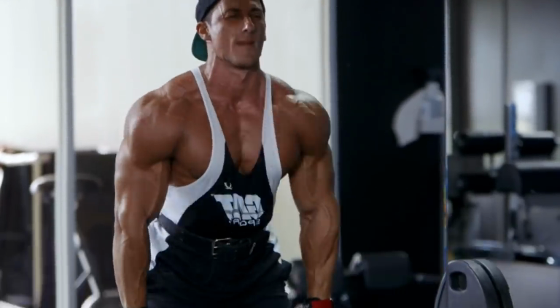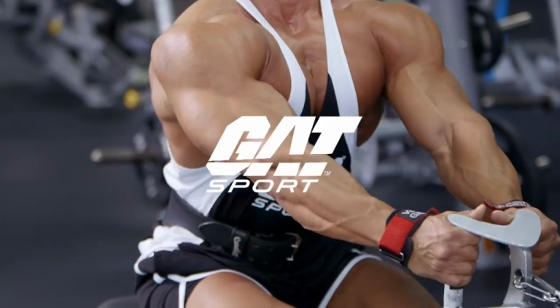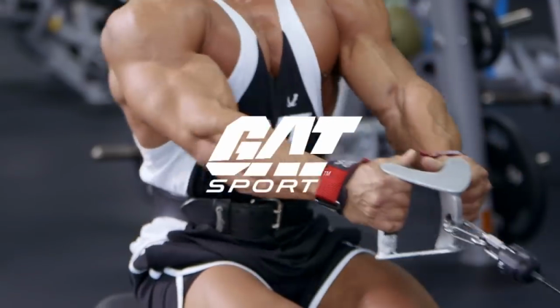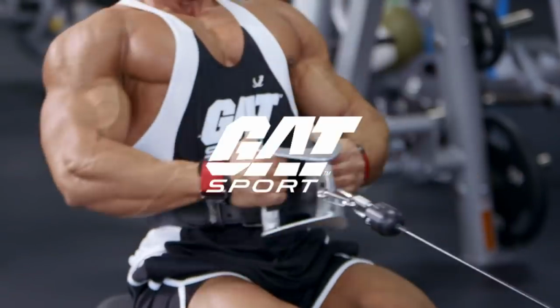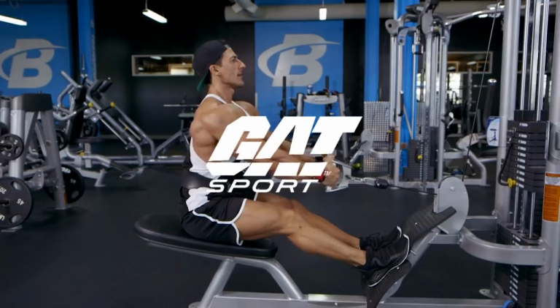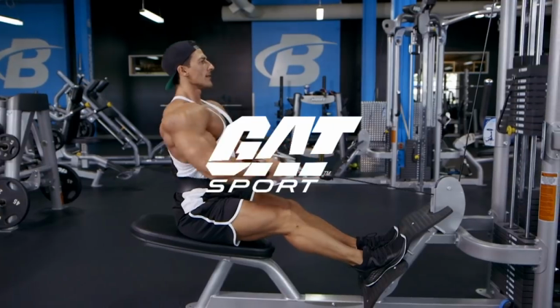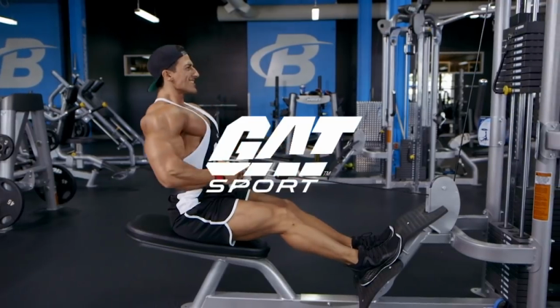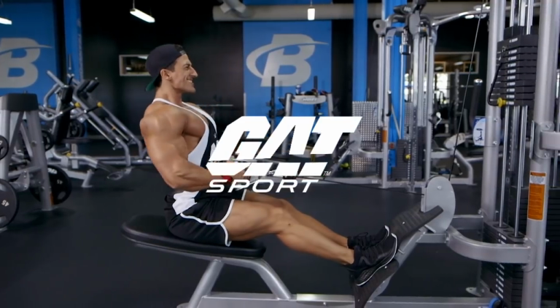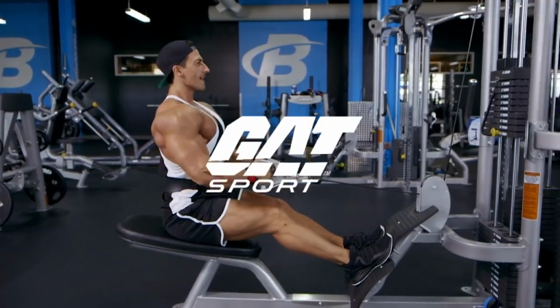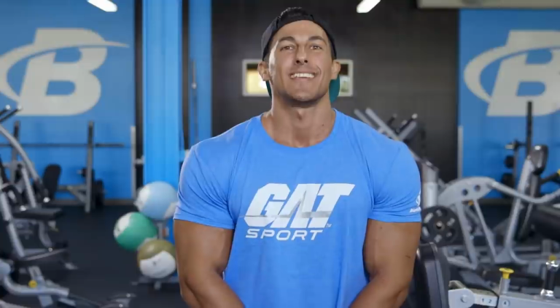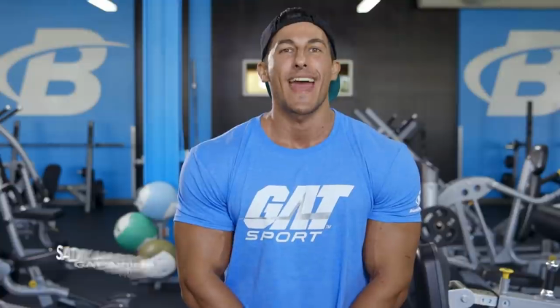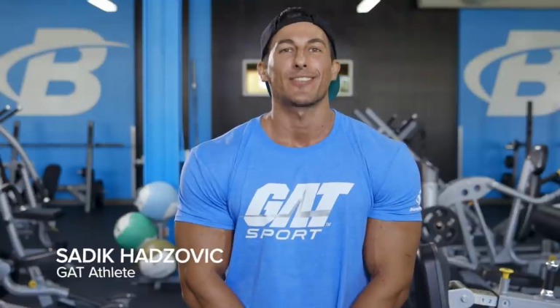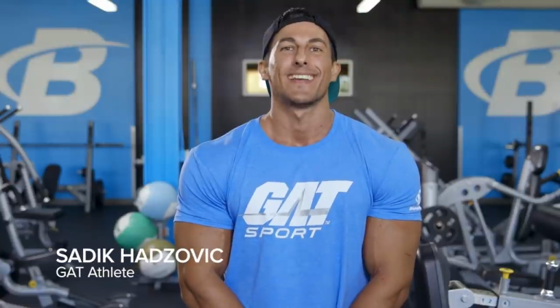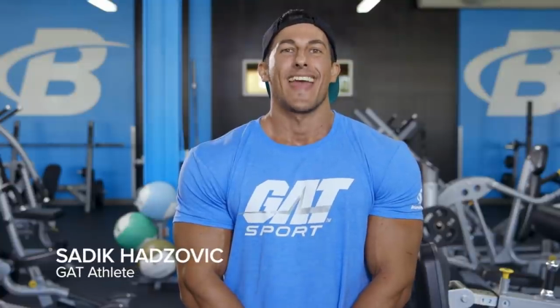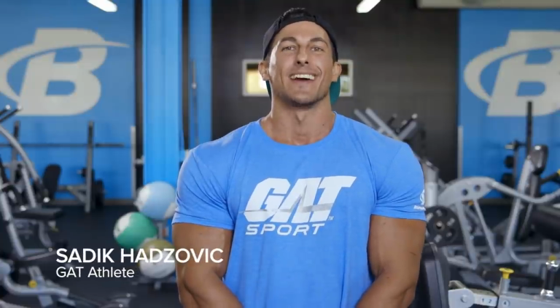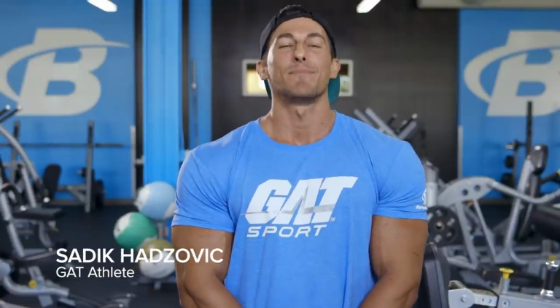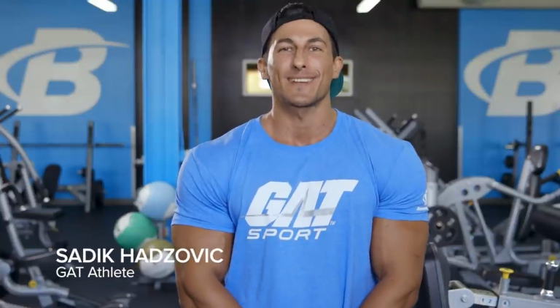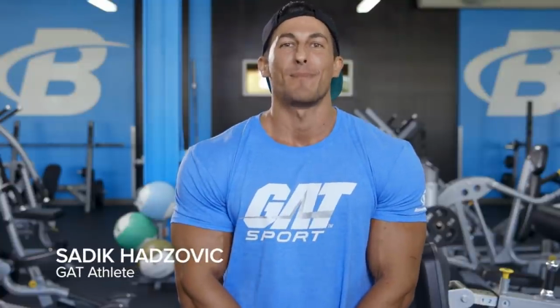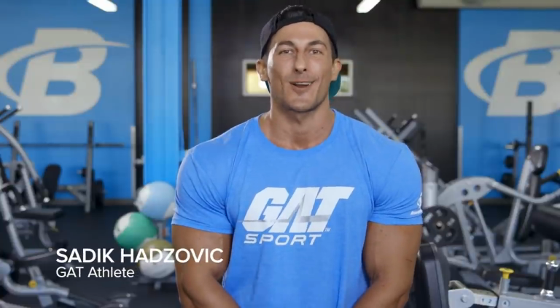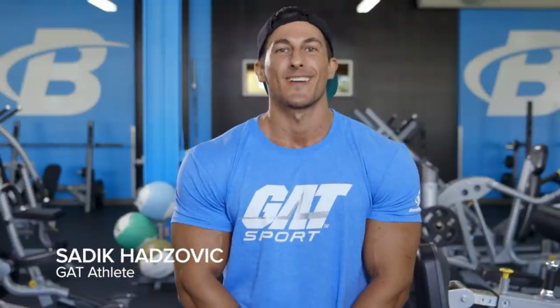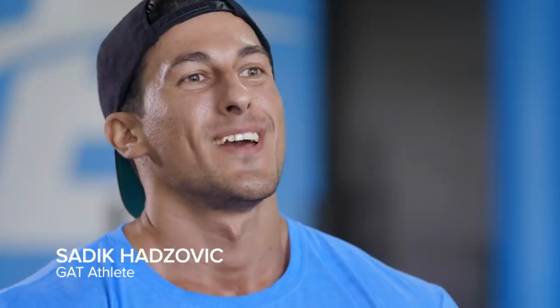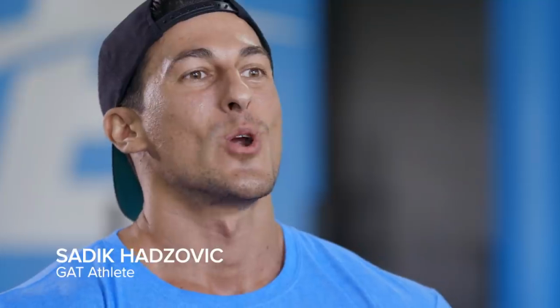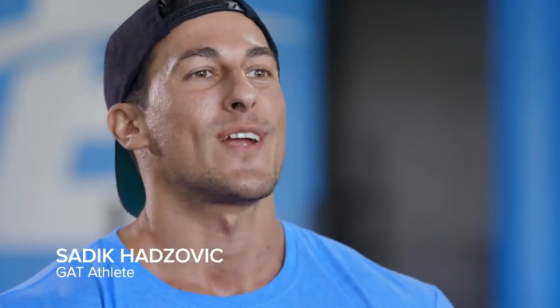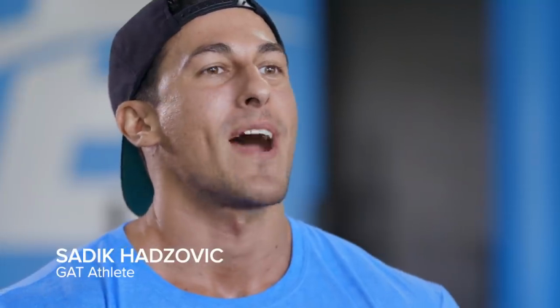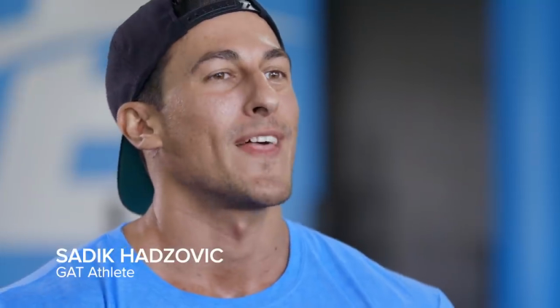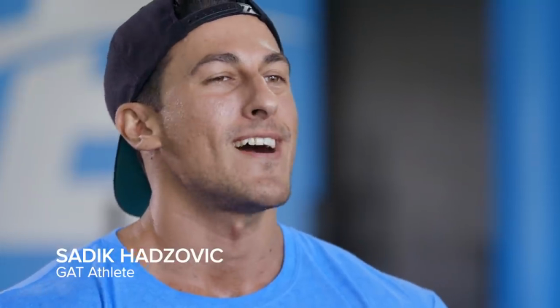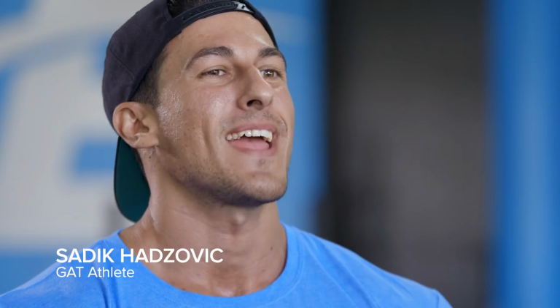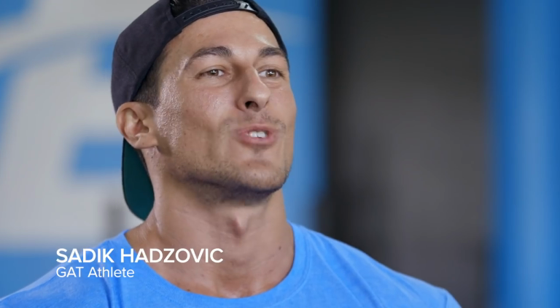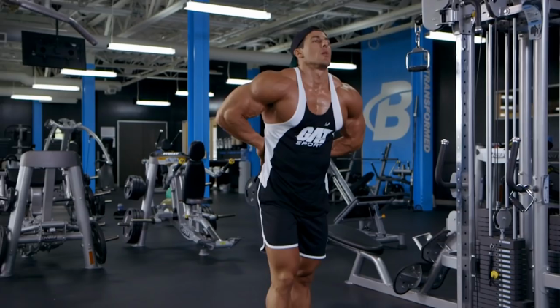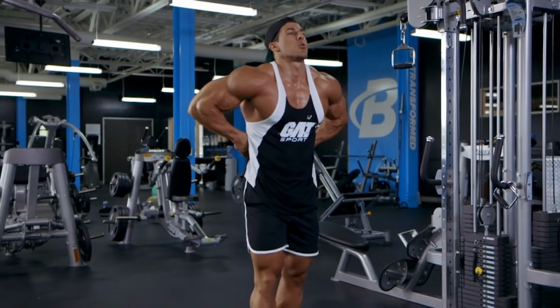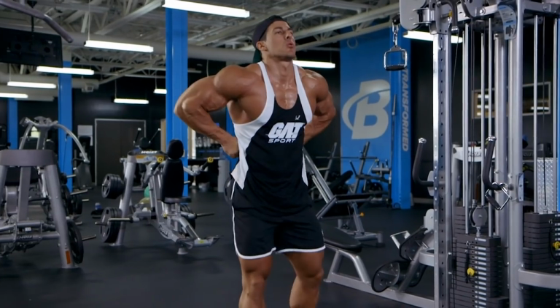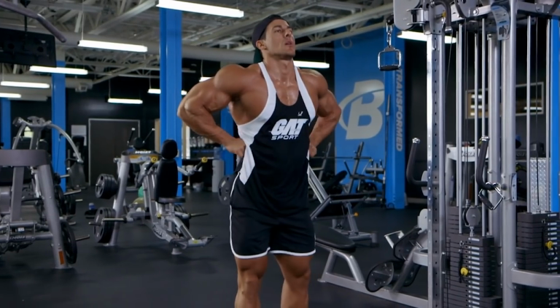What's up guys? This is Sadiq Hadzovic, TeamGAT athlete and Olympia competitor. We're over here at bodybuilder.com and we're training back today.